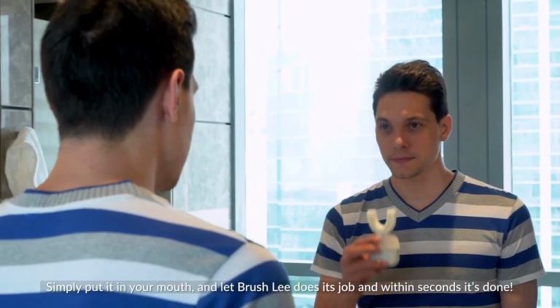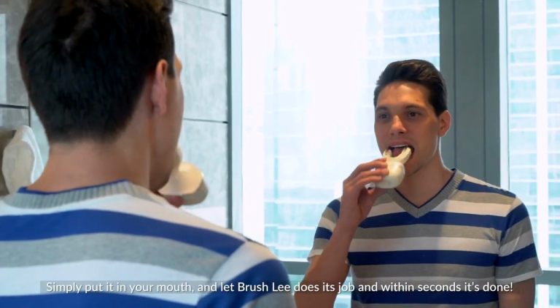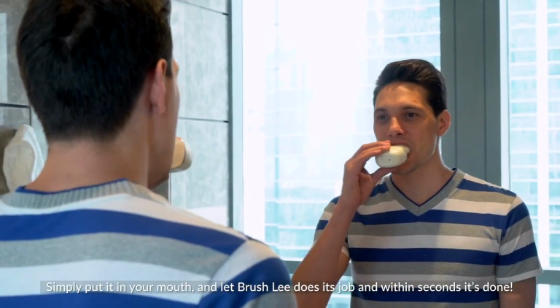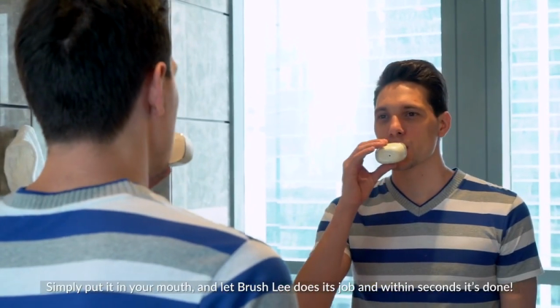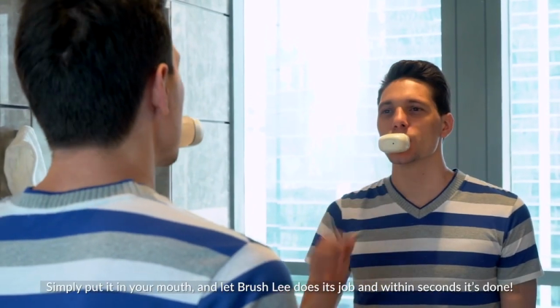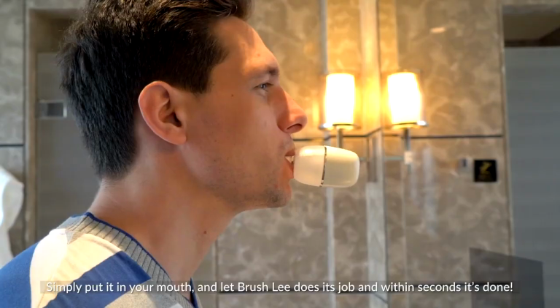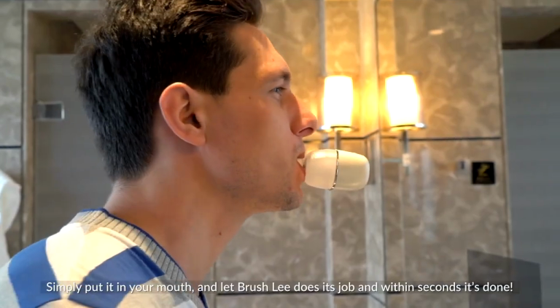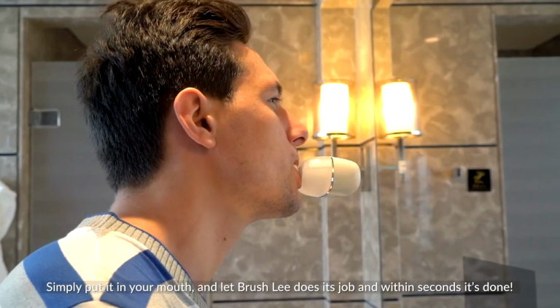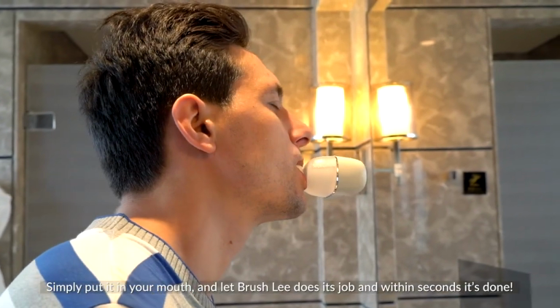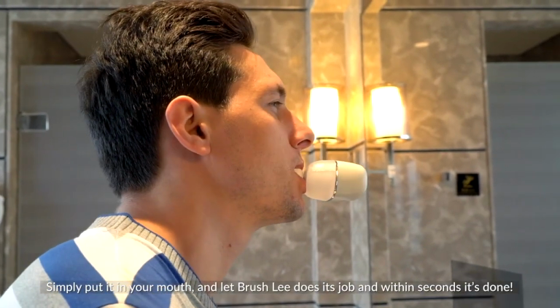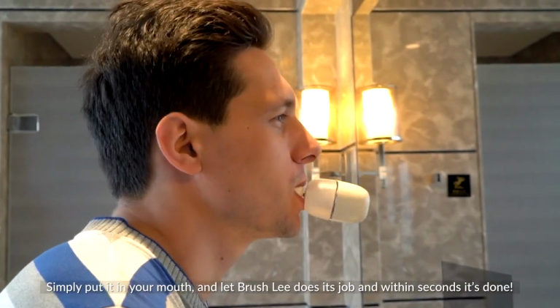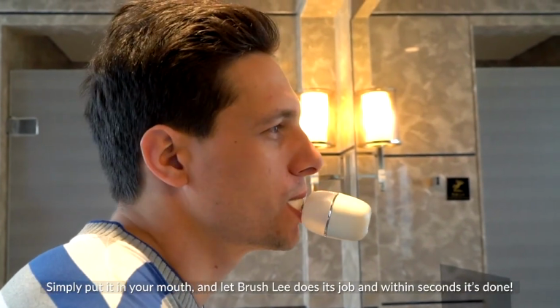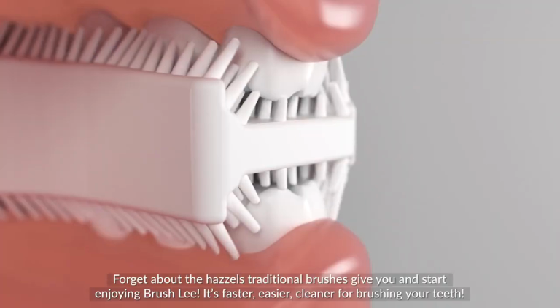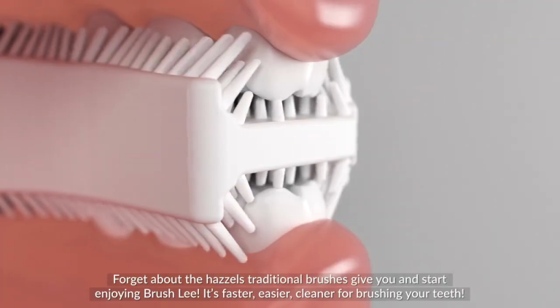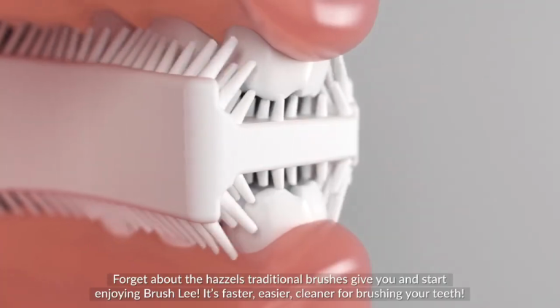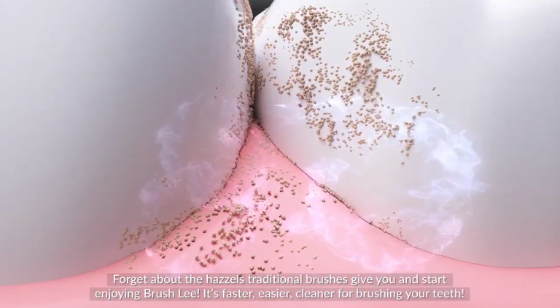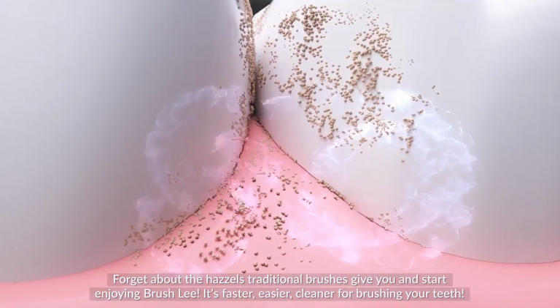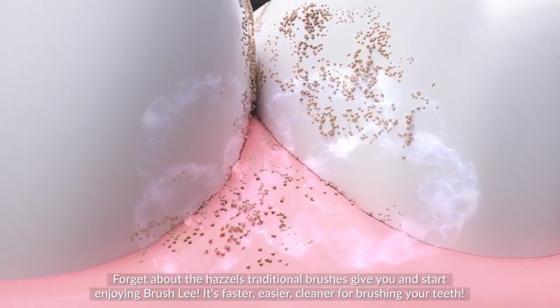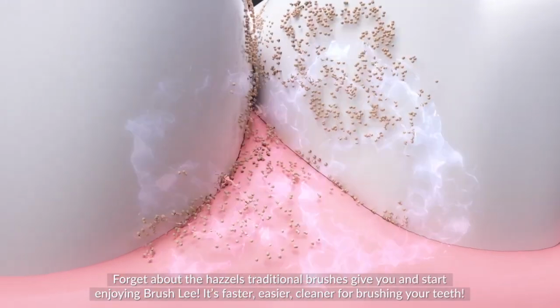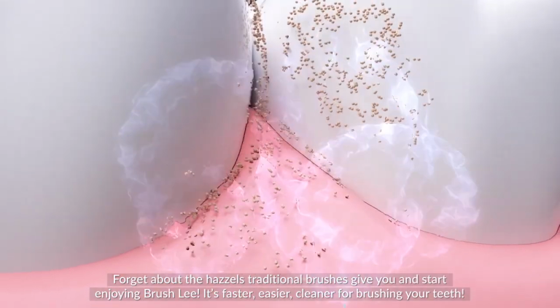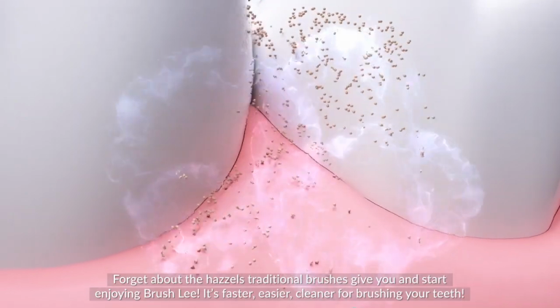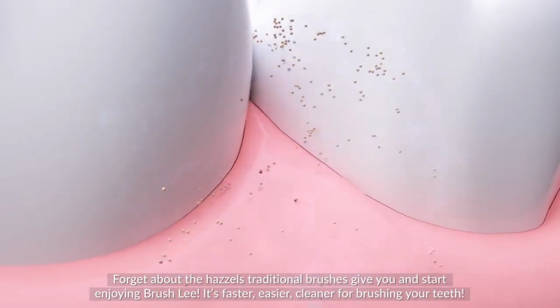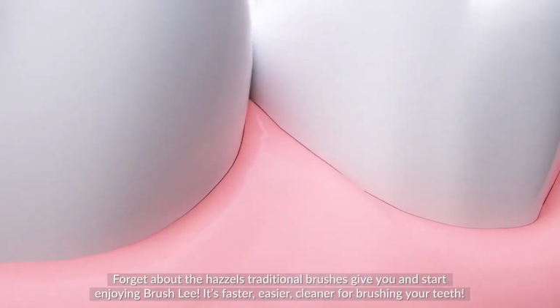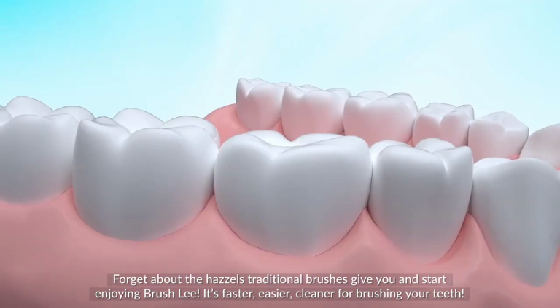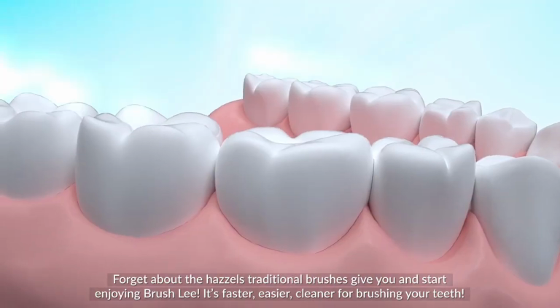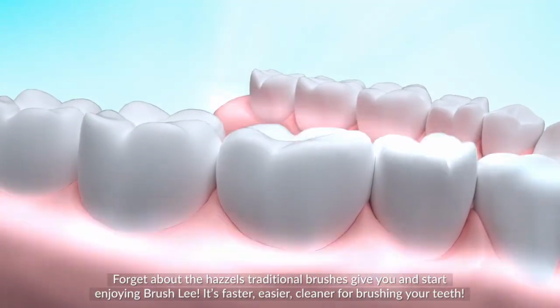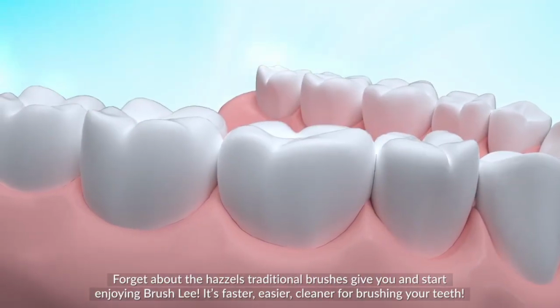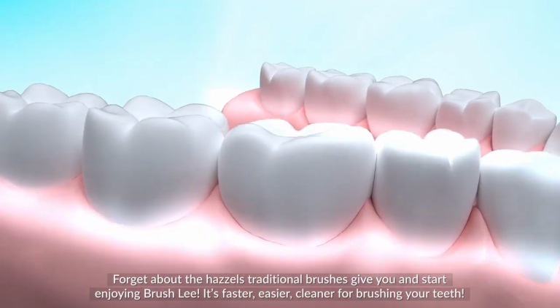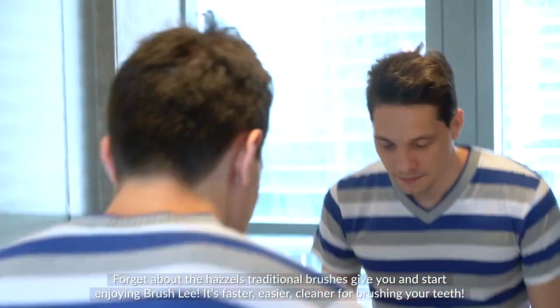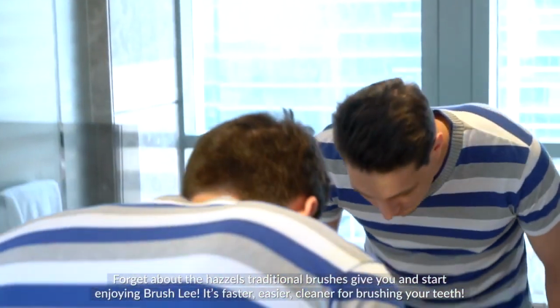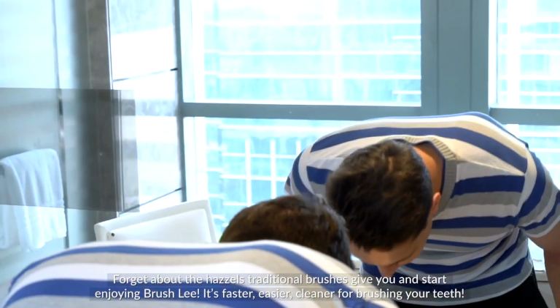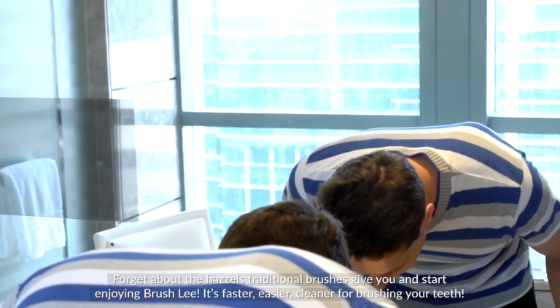Simply put it in your mouth and let Brush.ly do its job — within seconds, it's done. Forget about the hassles traditional brushes give you and start enjoying Brush.ly. It's faster, easier, and cleaner for brushing your teeth.